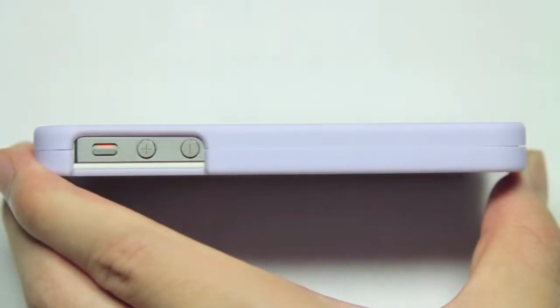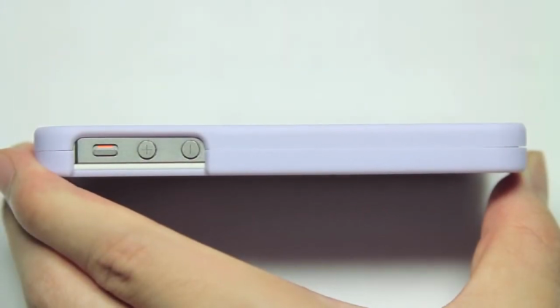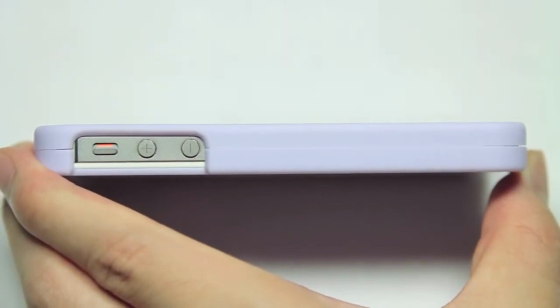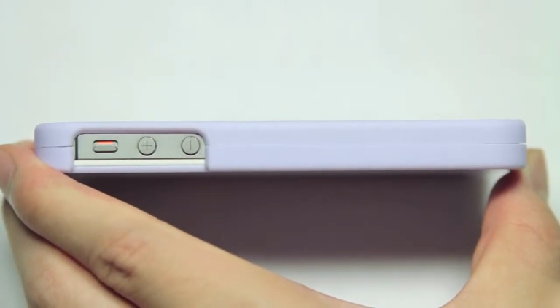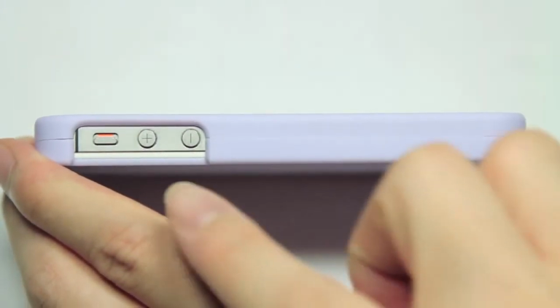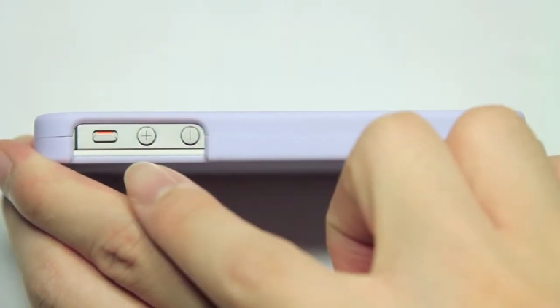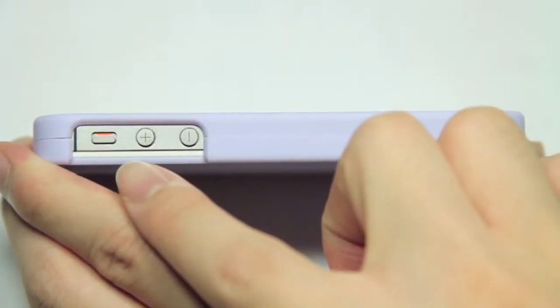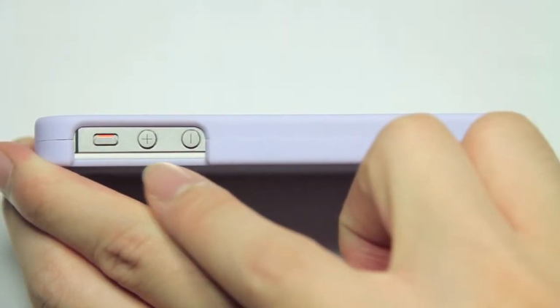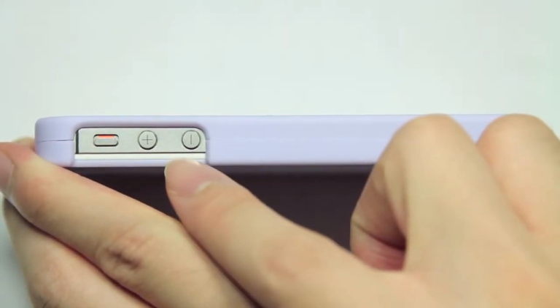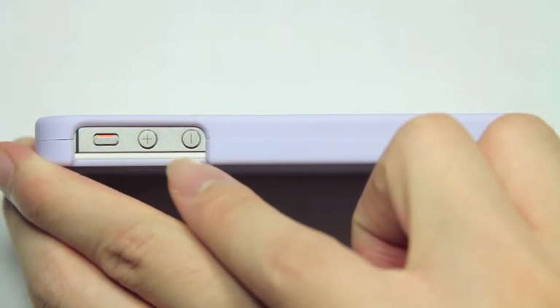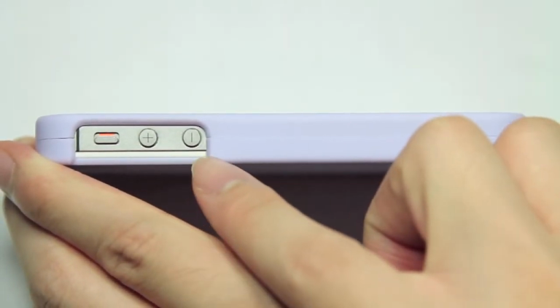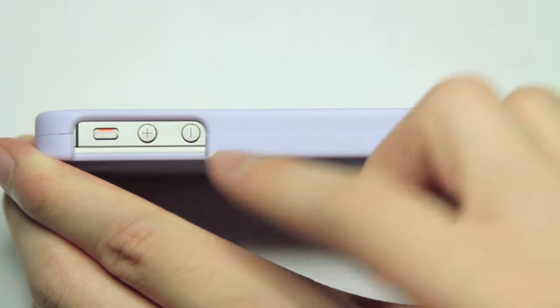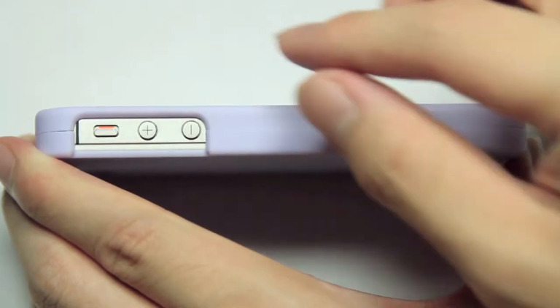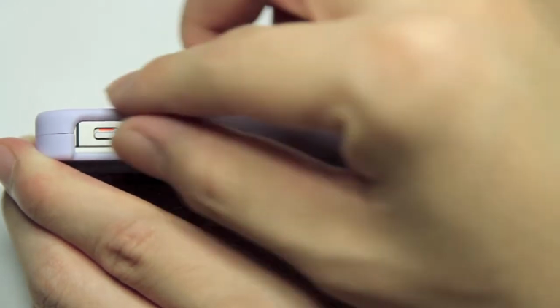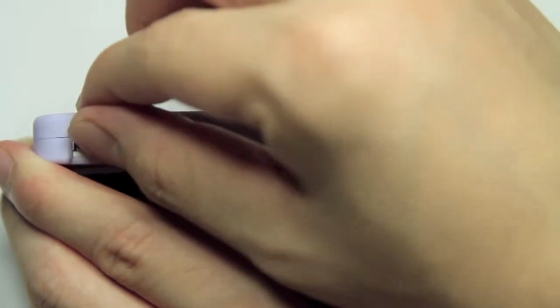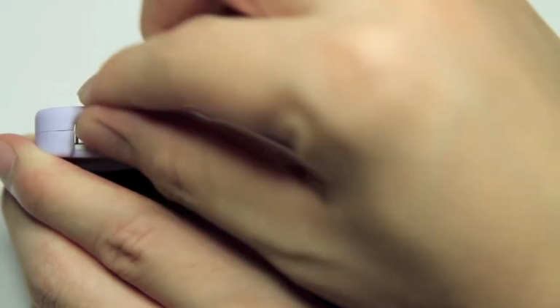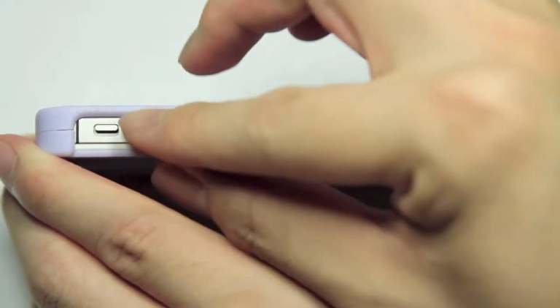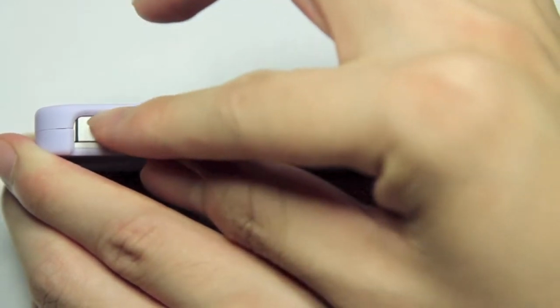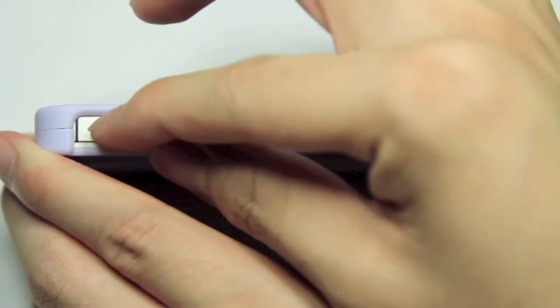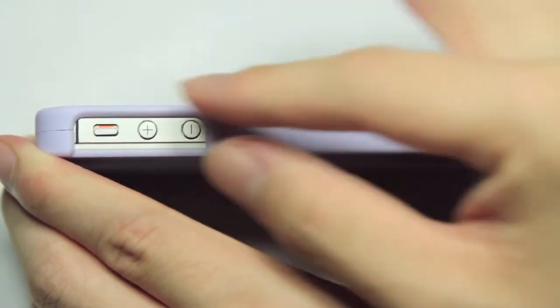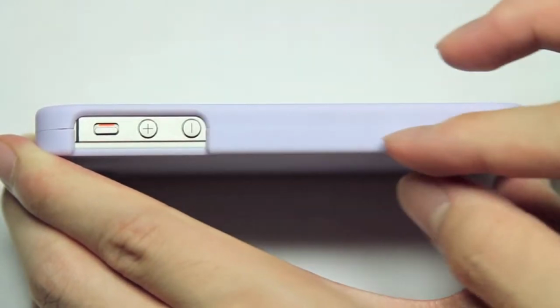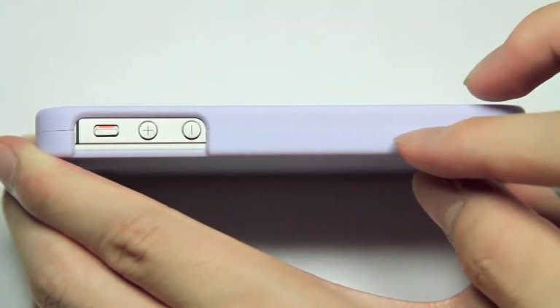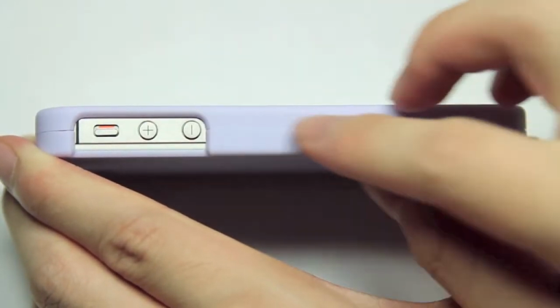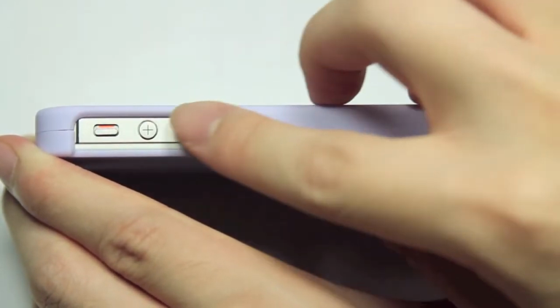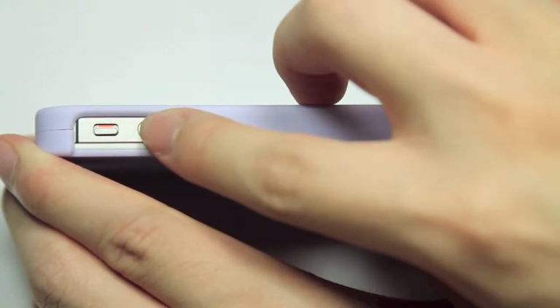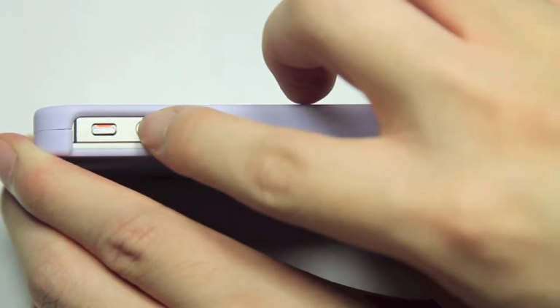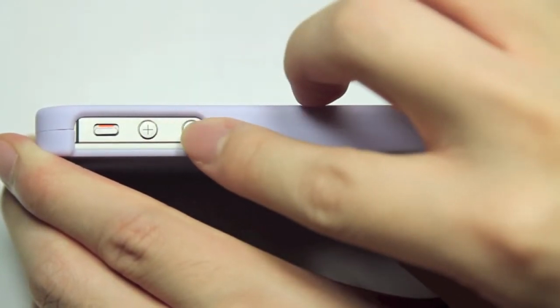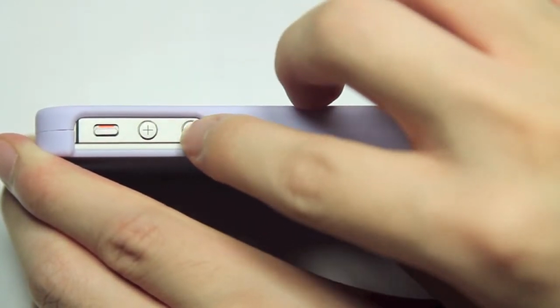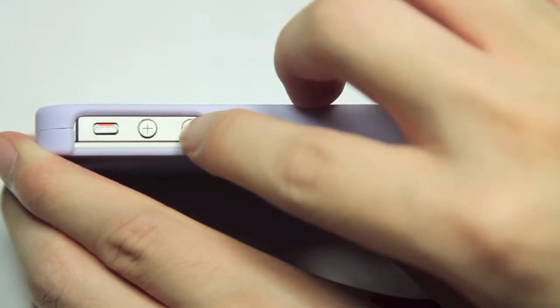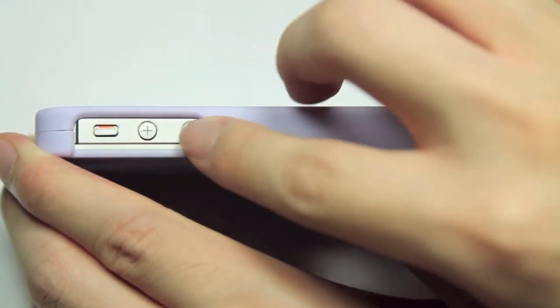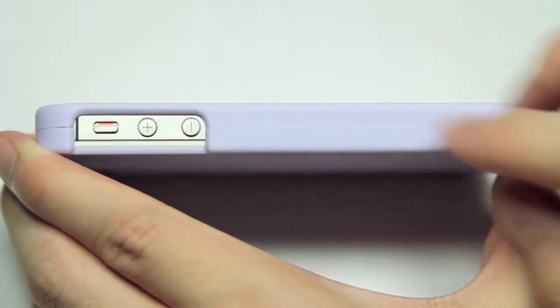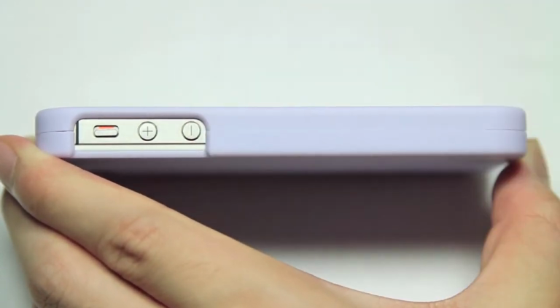On the side of the case, we have a nice large cutout for three features. The silent ringer switch is very easy to access, as are the volume up and down buttons.